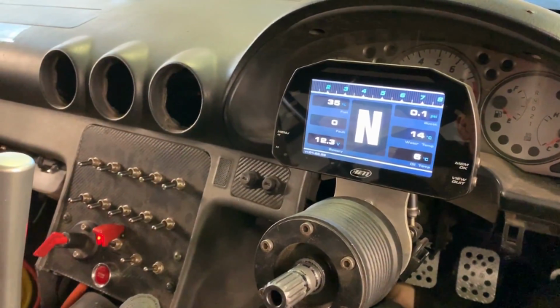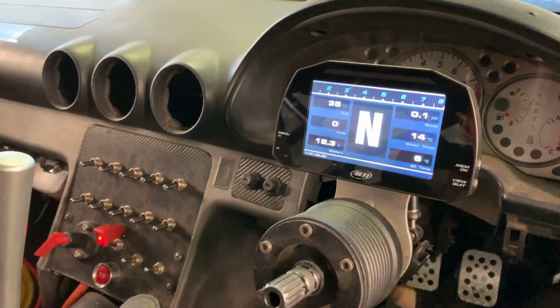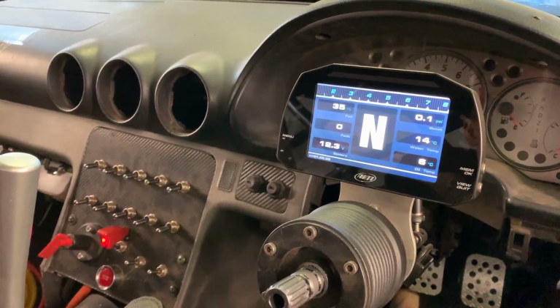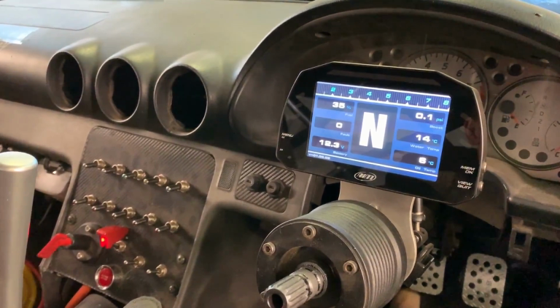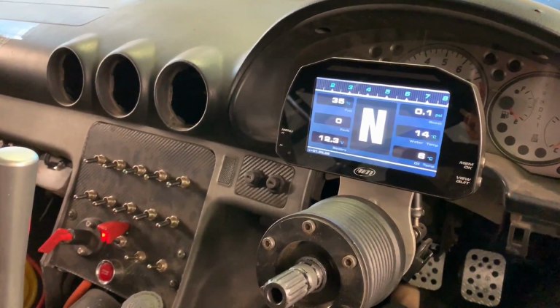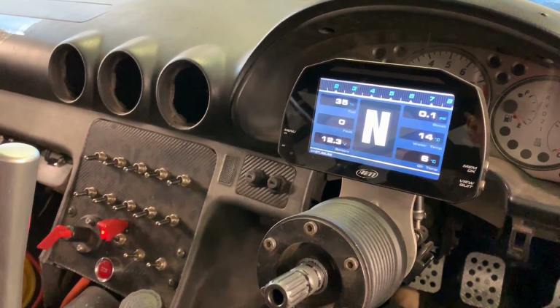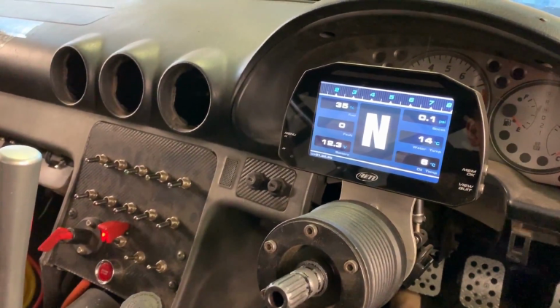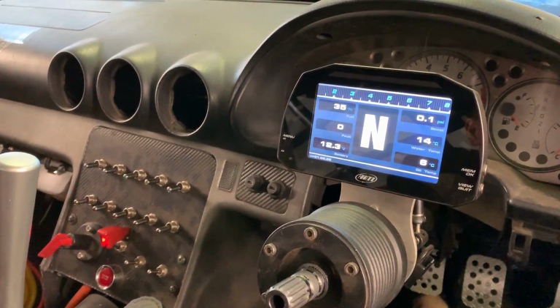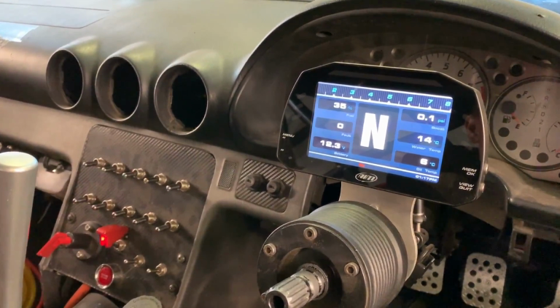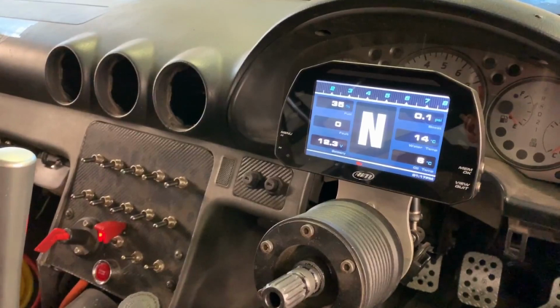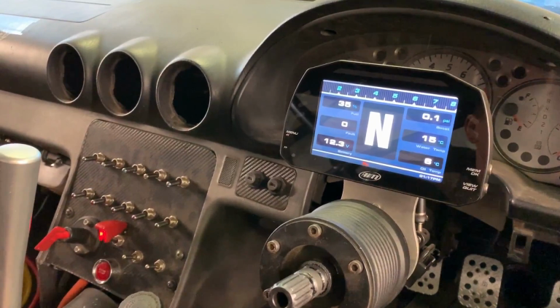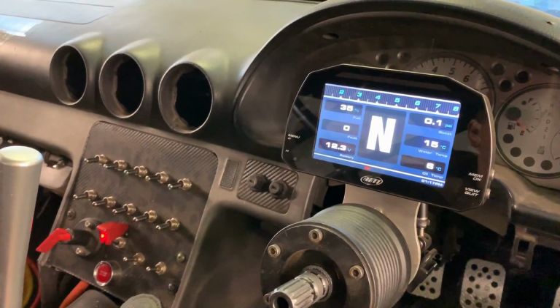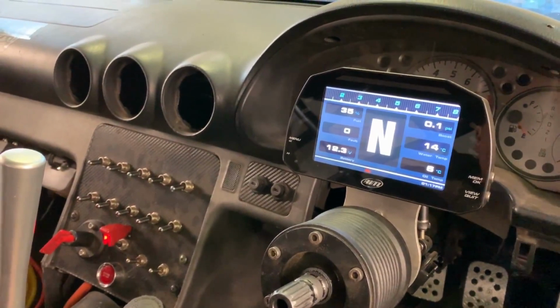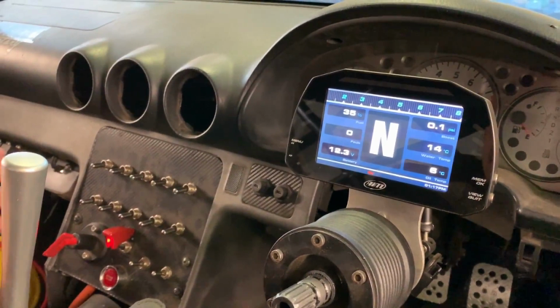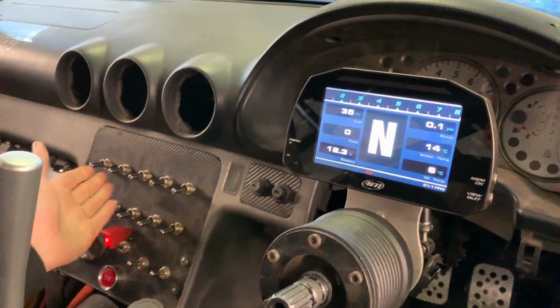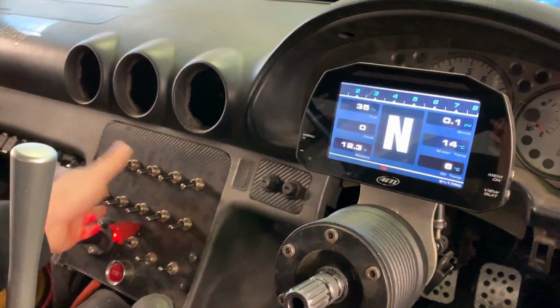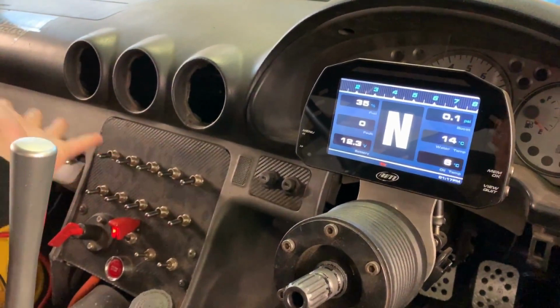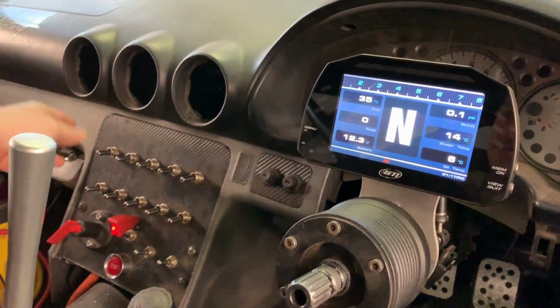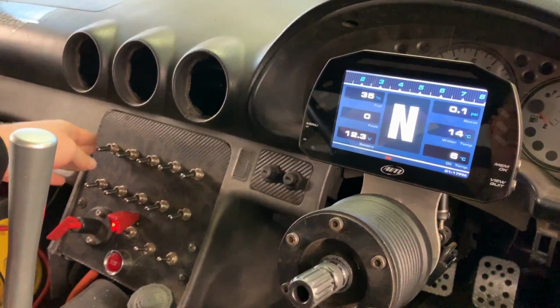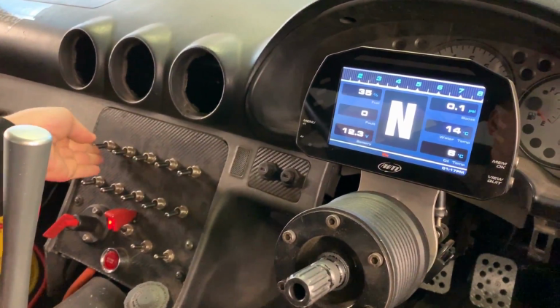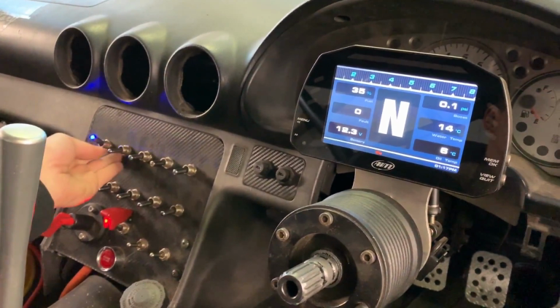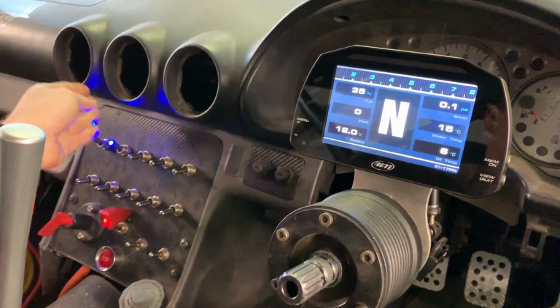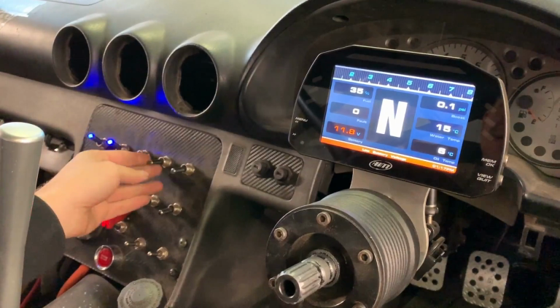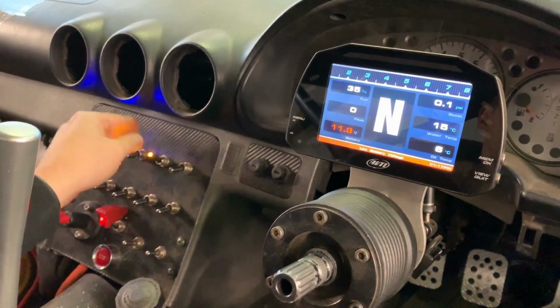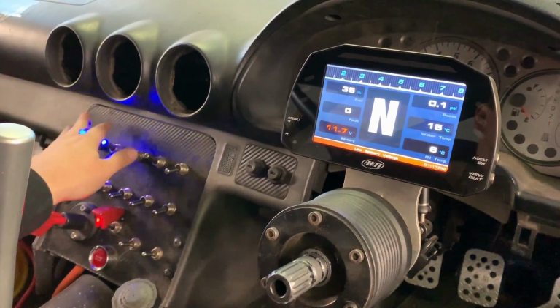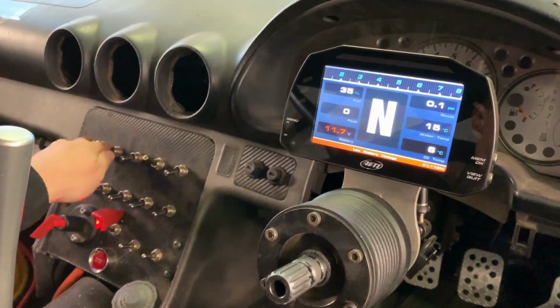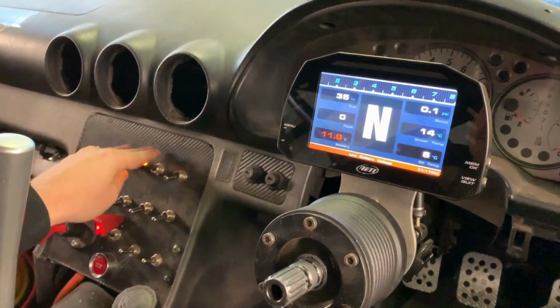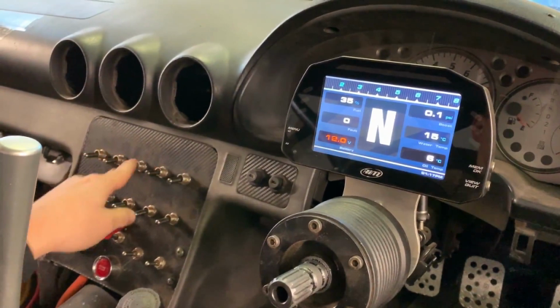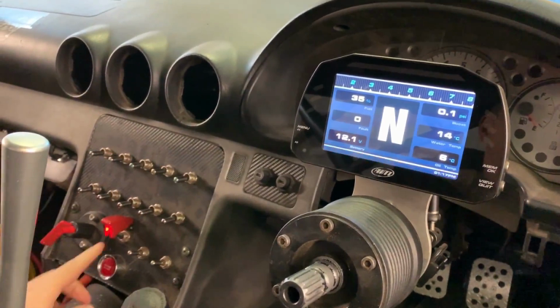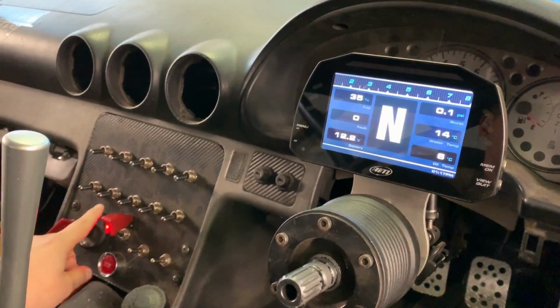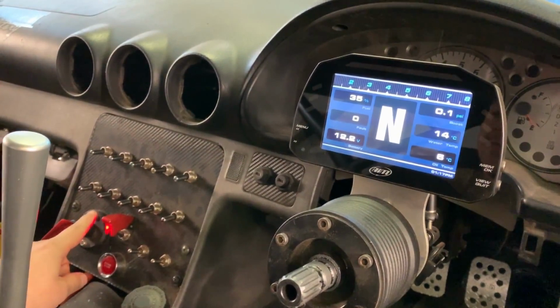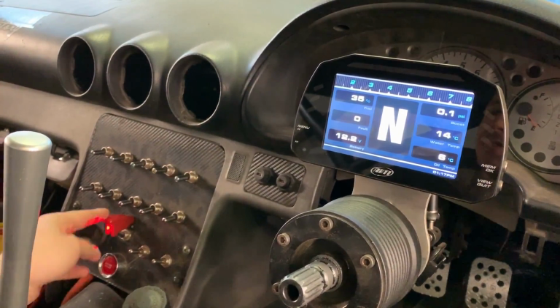I use an AIM MXS Strider dash which reads everything from the Link ECU, and I've got a whole bunch of switches over here. The top row is all to do with lights, indicators etc., and the middle line is where the fun happens.